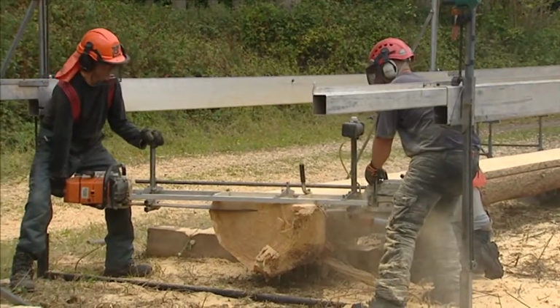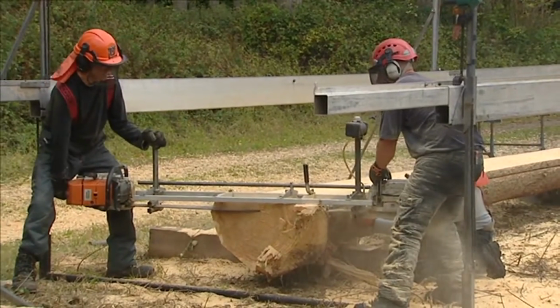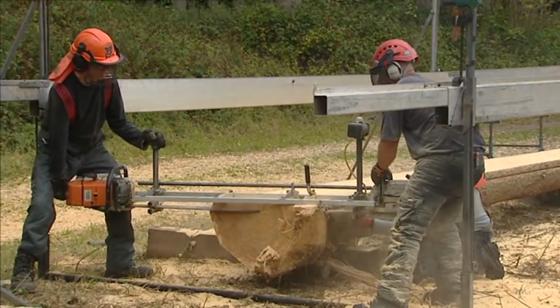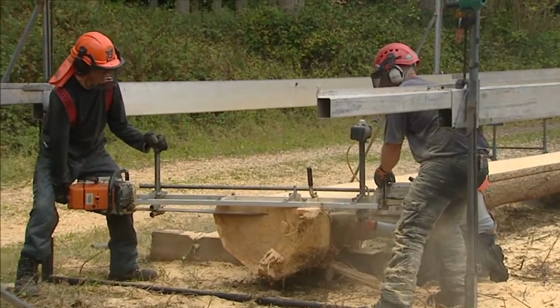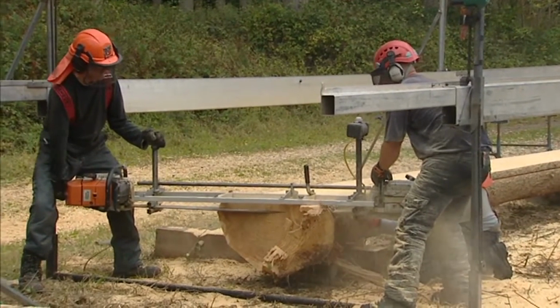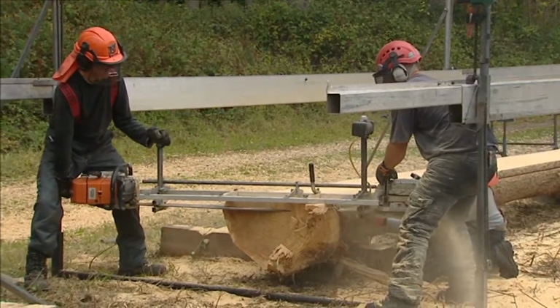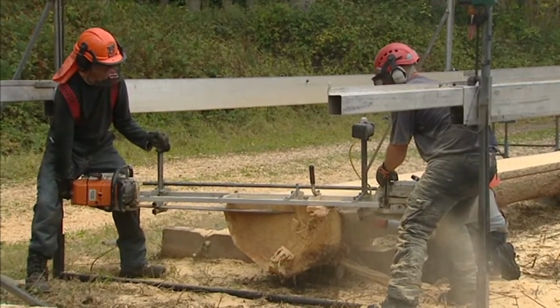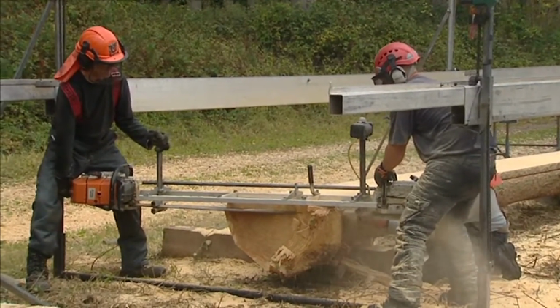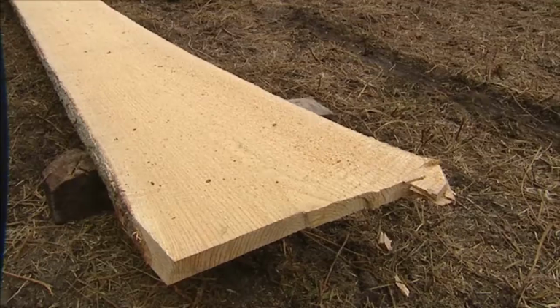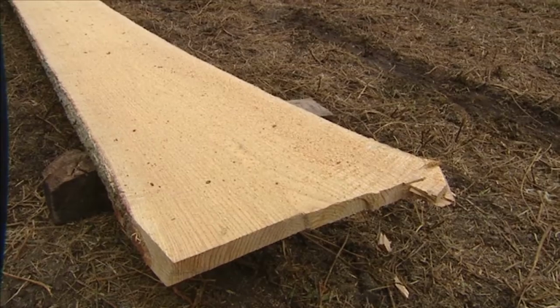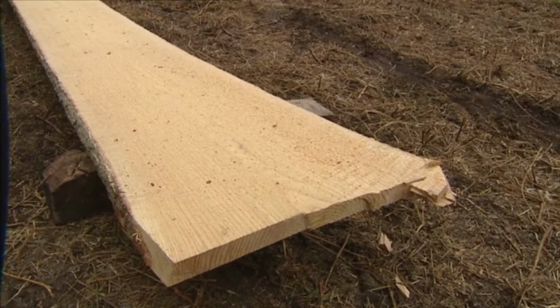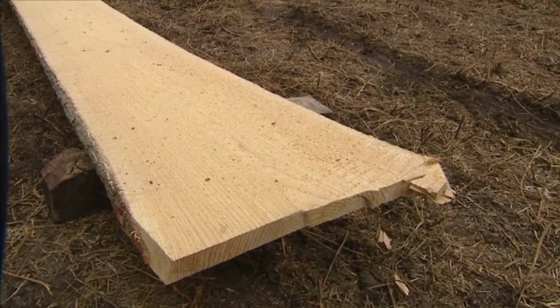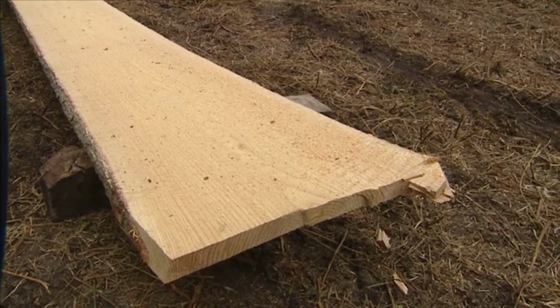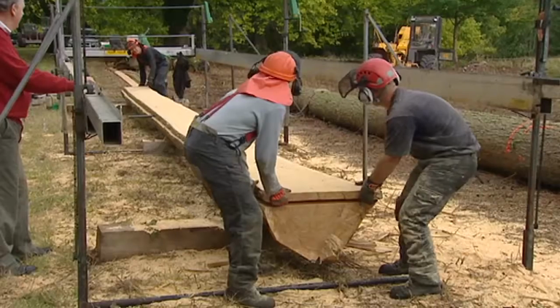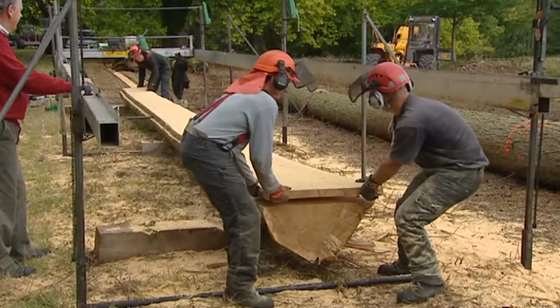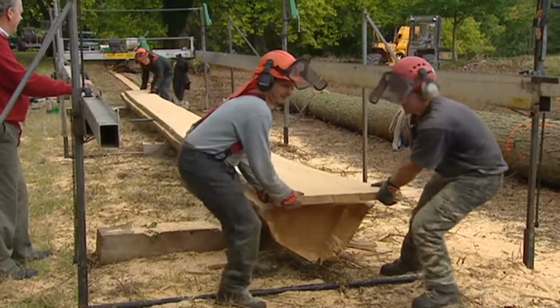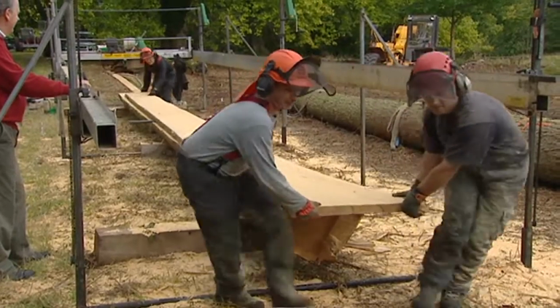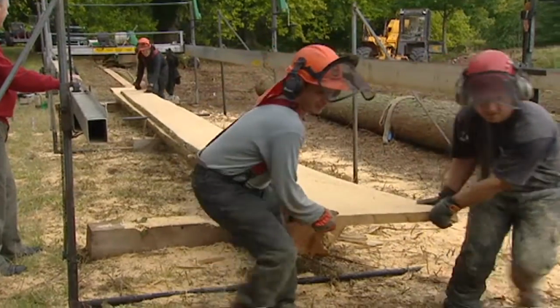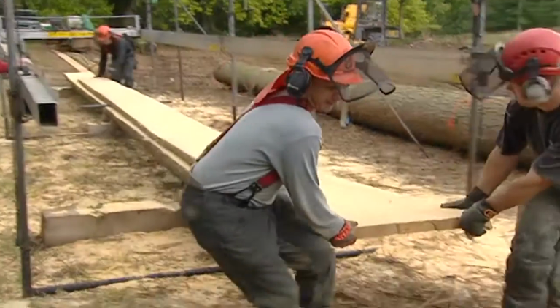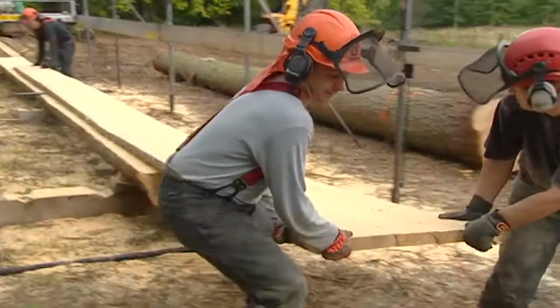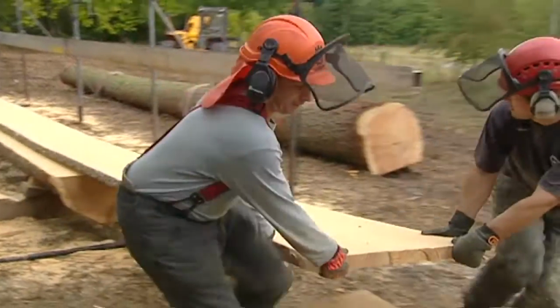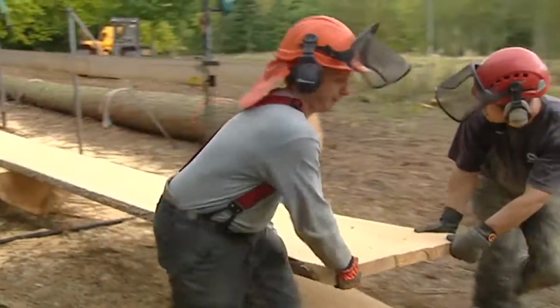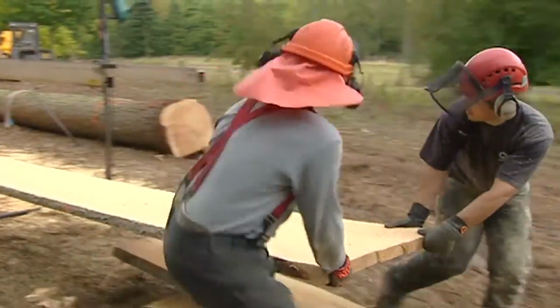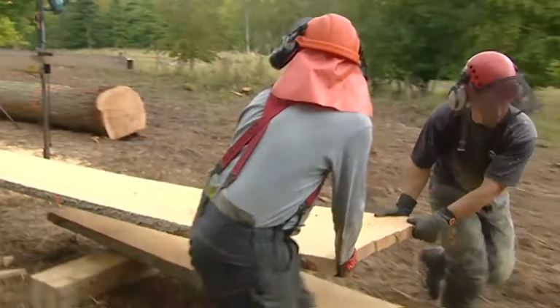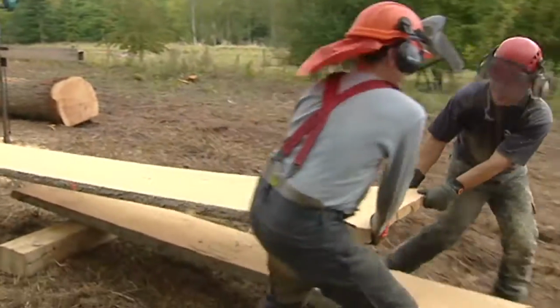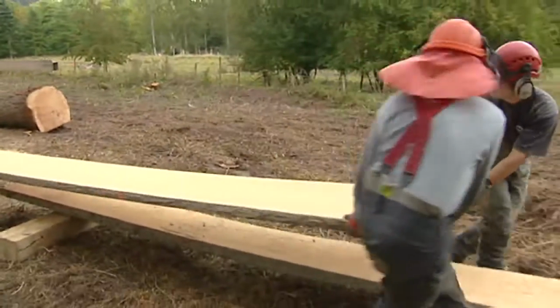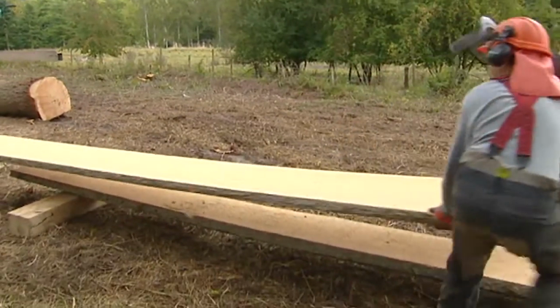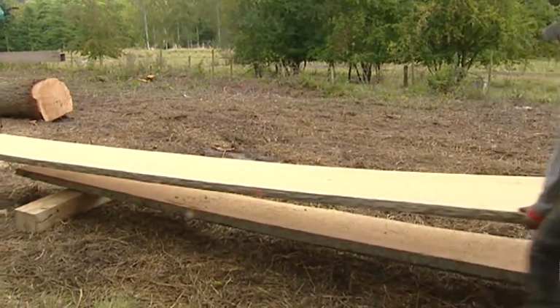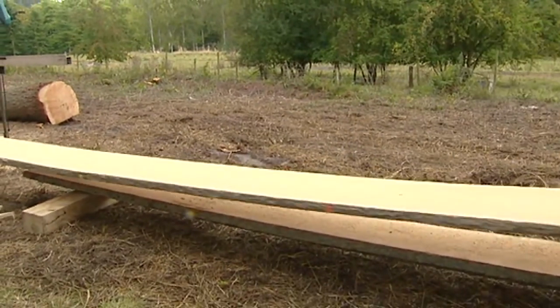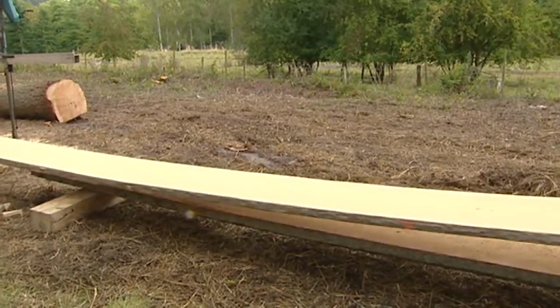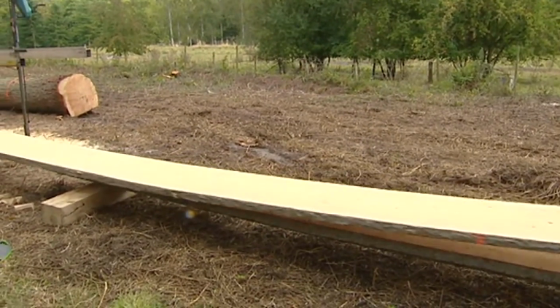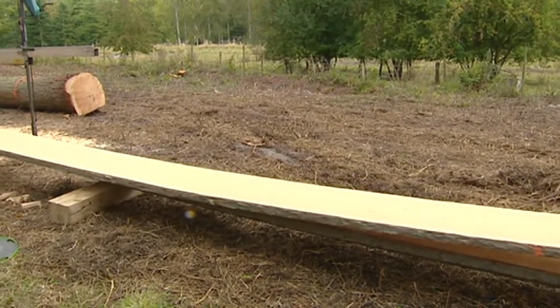The next stage in the project takes place at Tommy Nielsen's boatyard in Gloucester, where highly skilled shipwrights have the task of fashioning the raw materials into a working 36-foot replica of this iconic vessel.